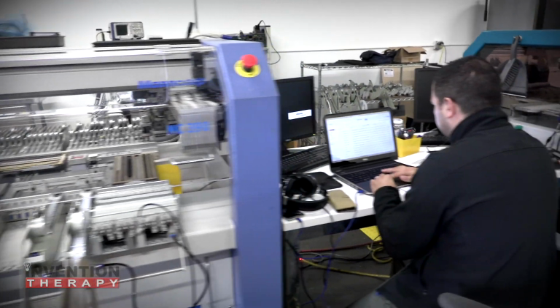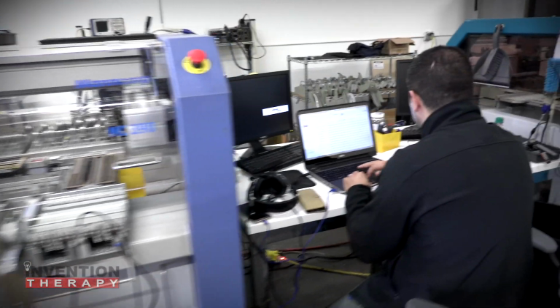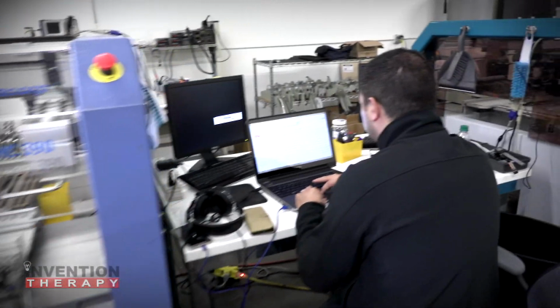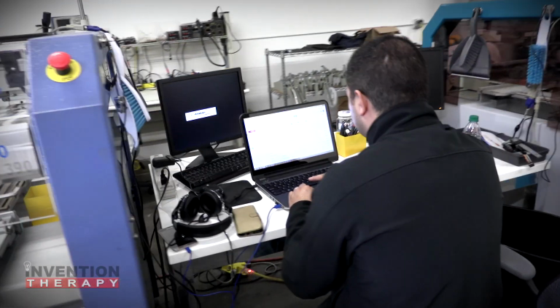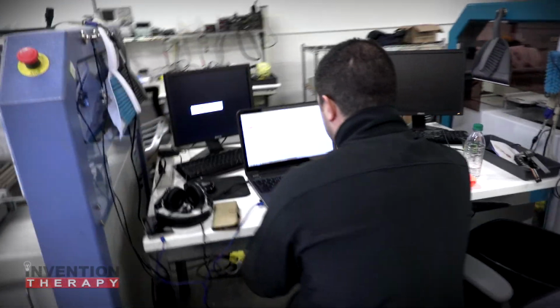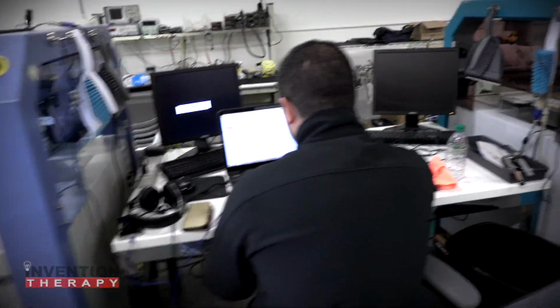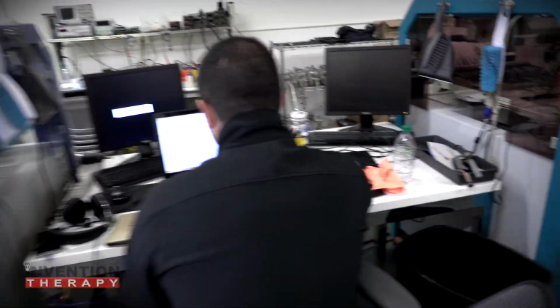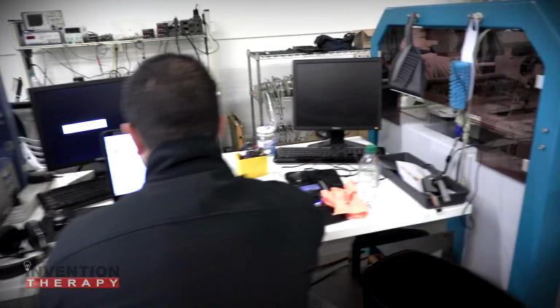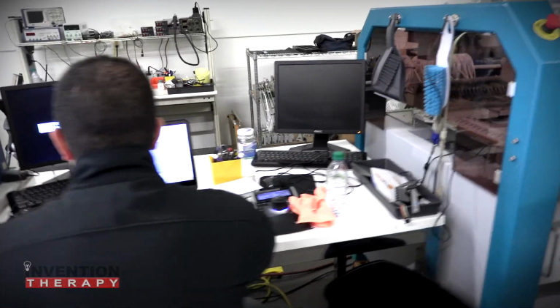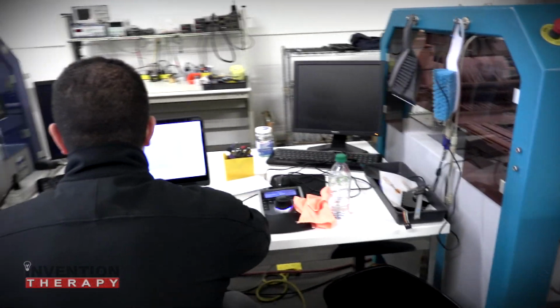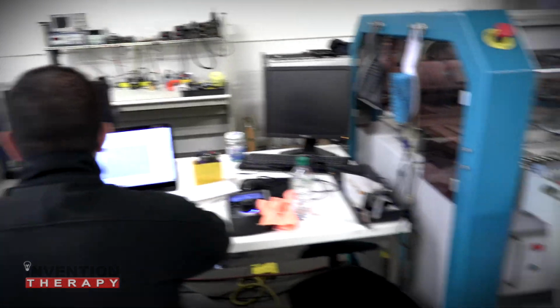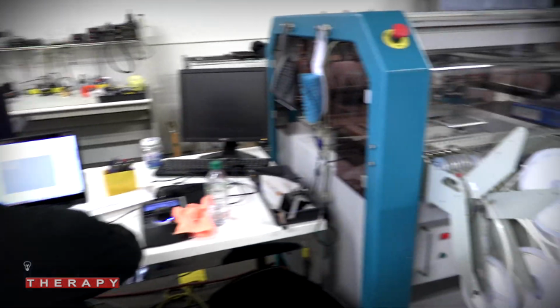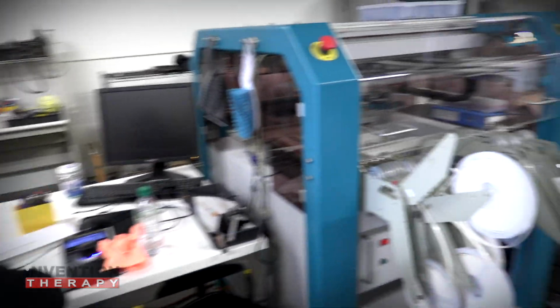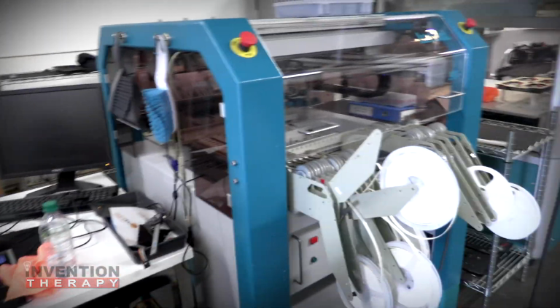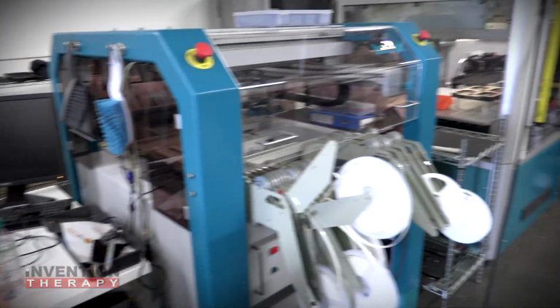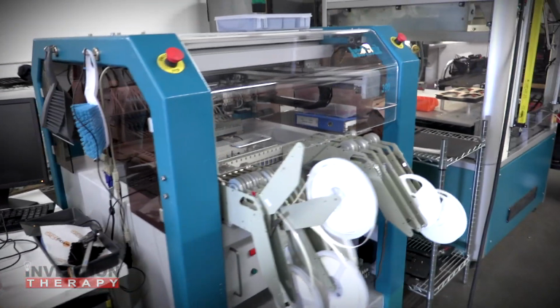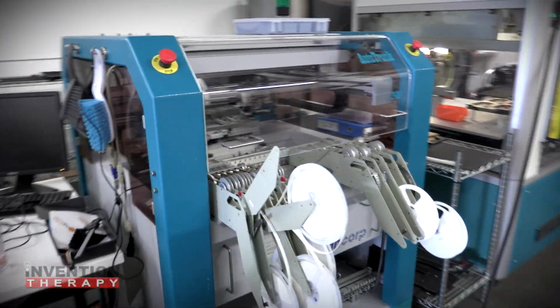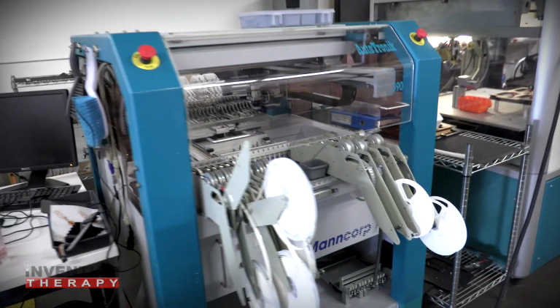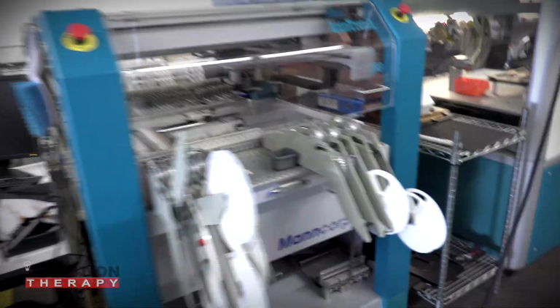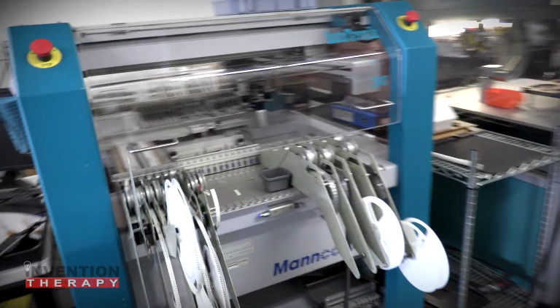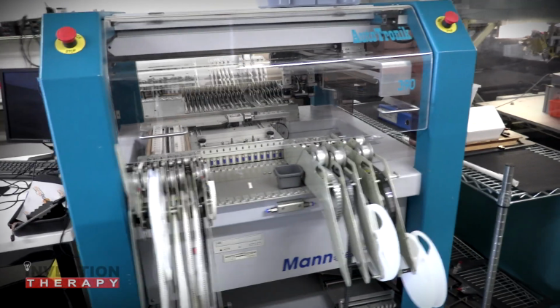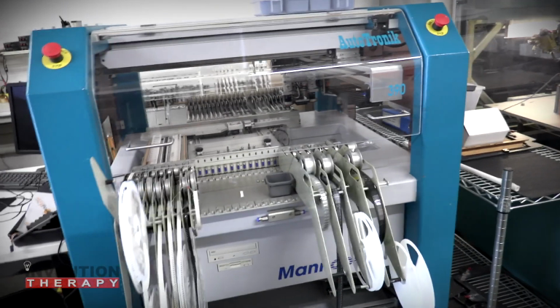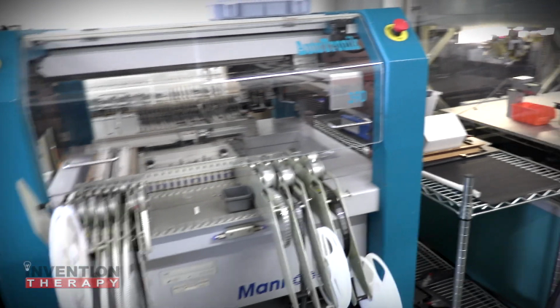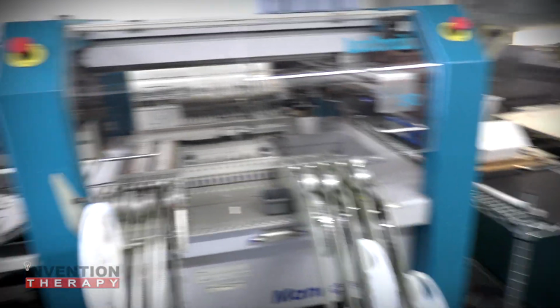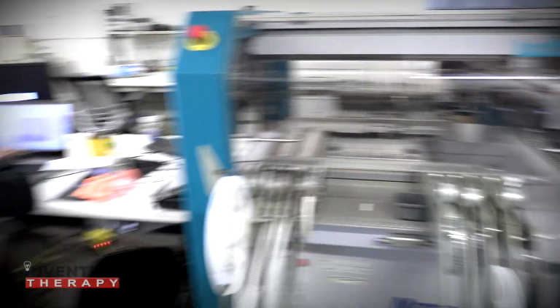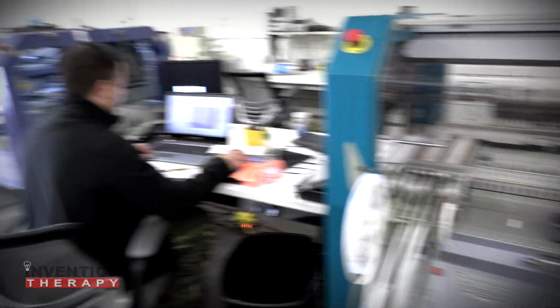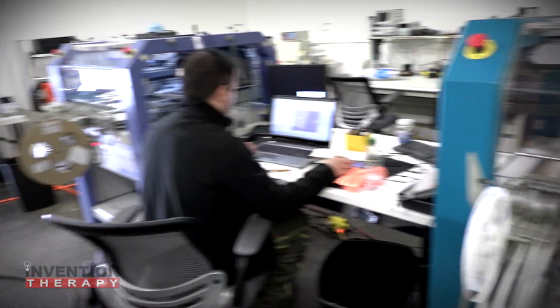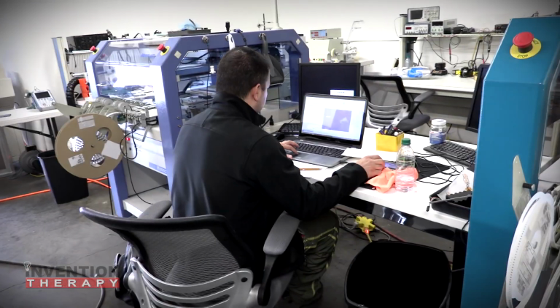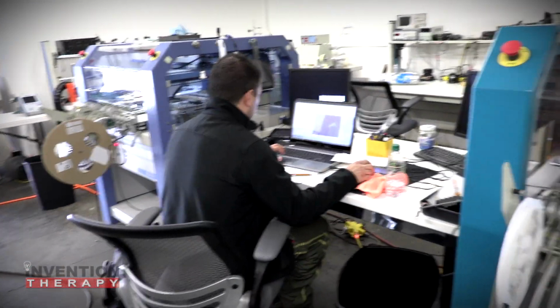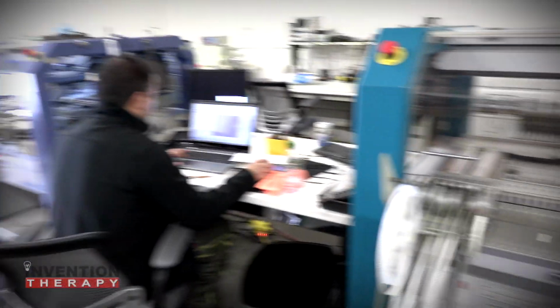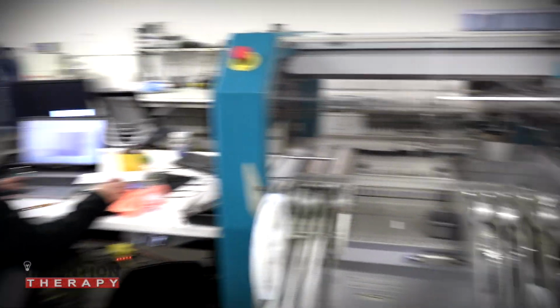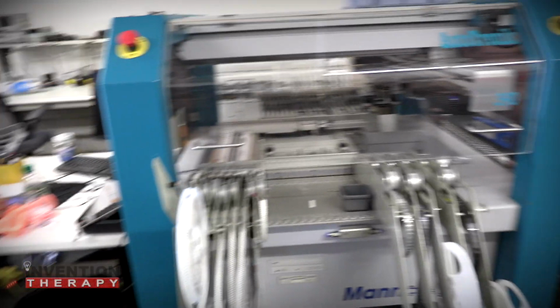Denny's probably working on something — looks like he's answering emails, but anyhow. This is our other pick and place machine. It's identical to the first one. We have two just in case one goes down or we're doubling up on production.